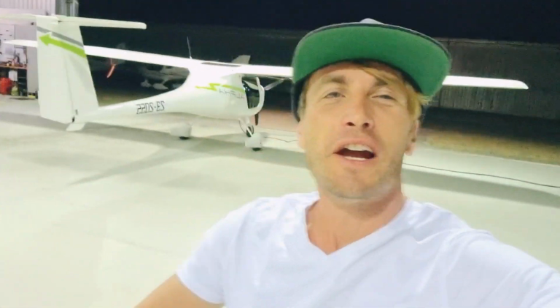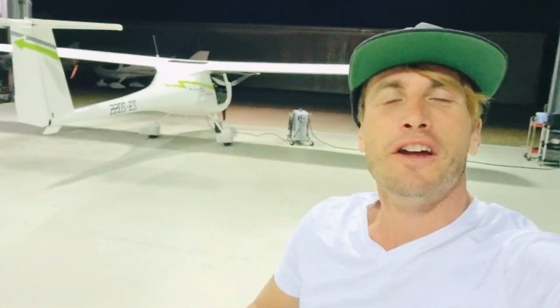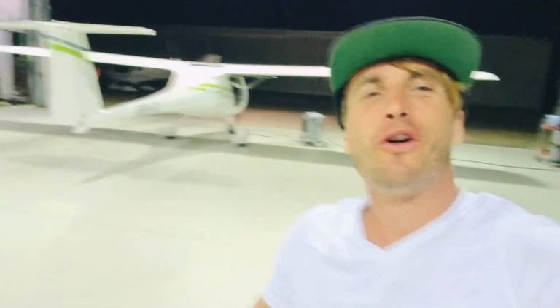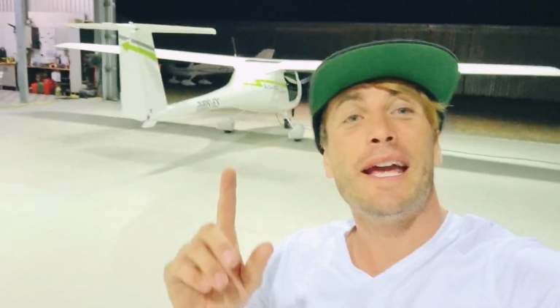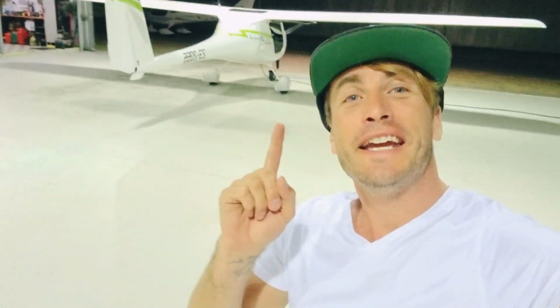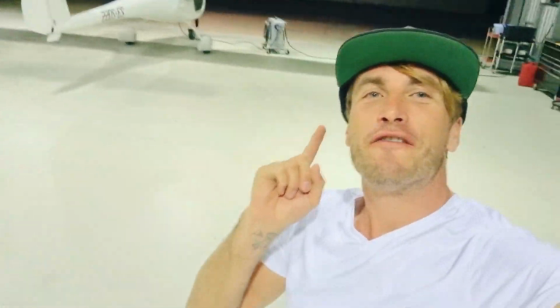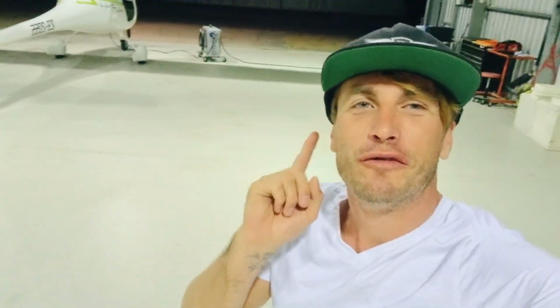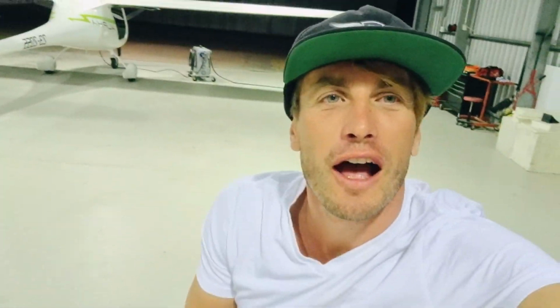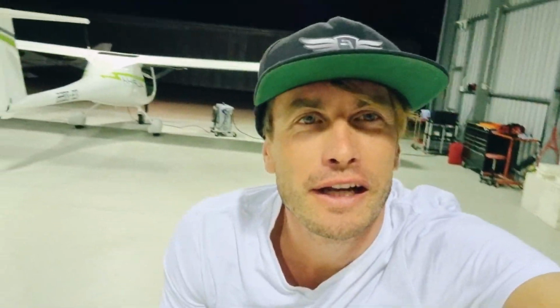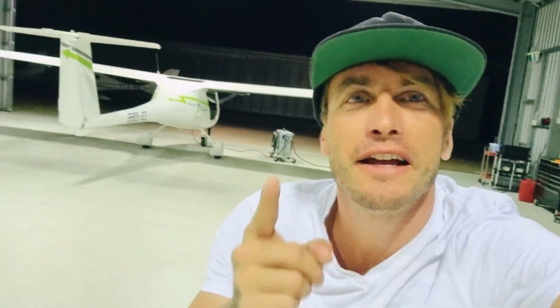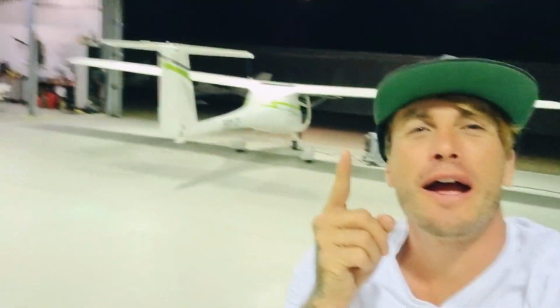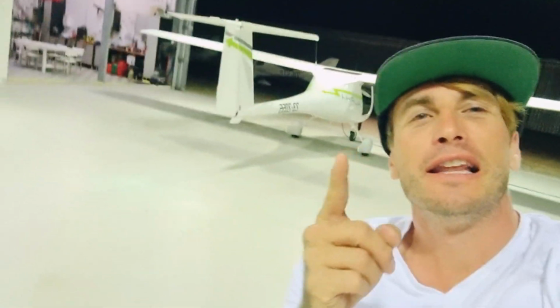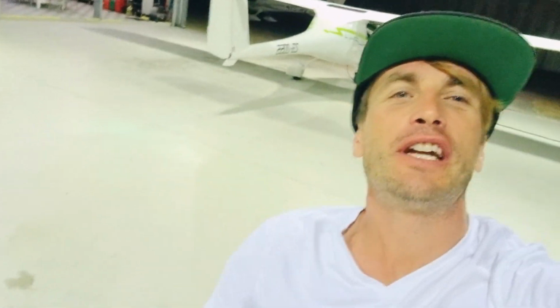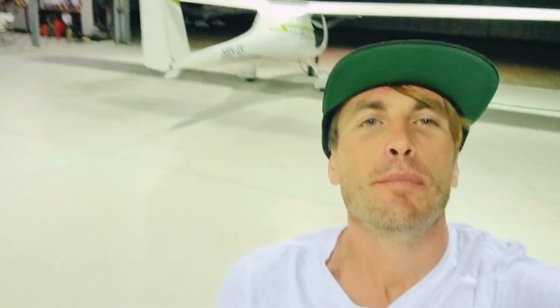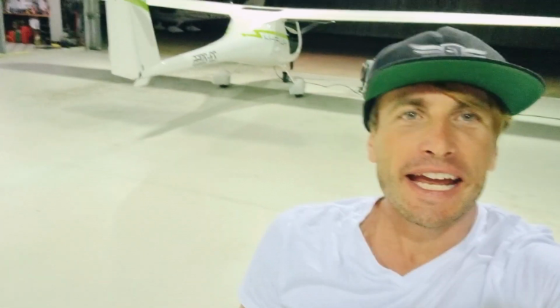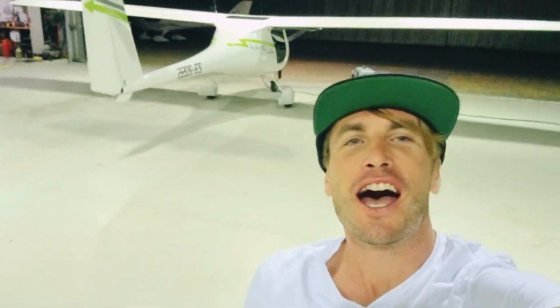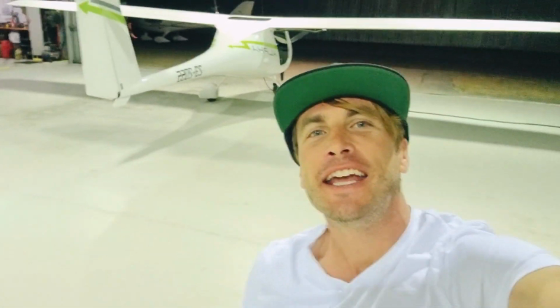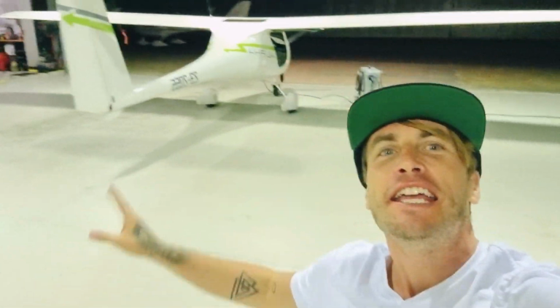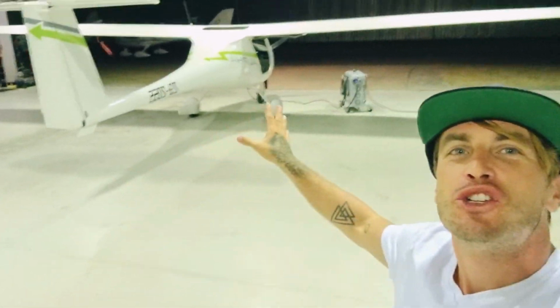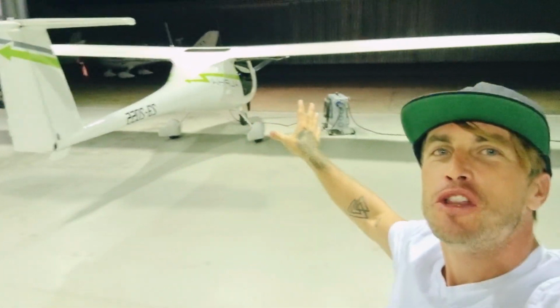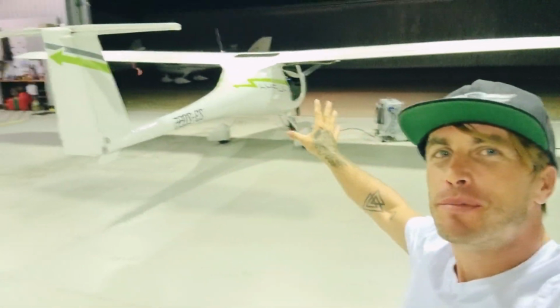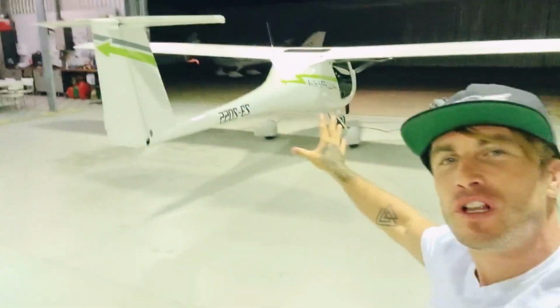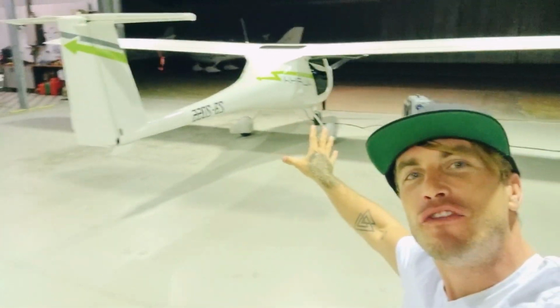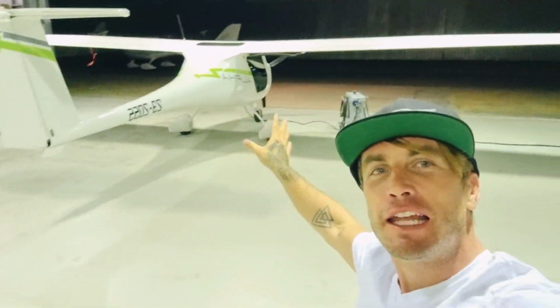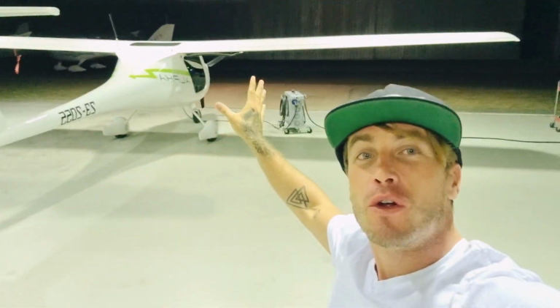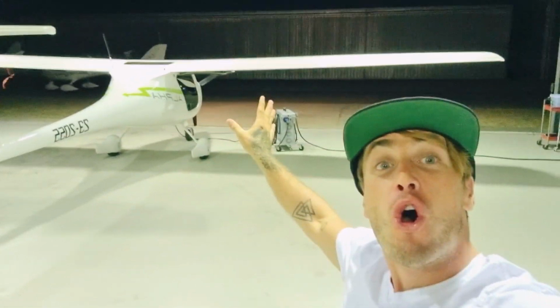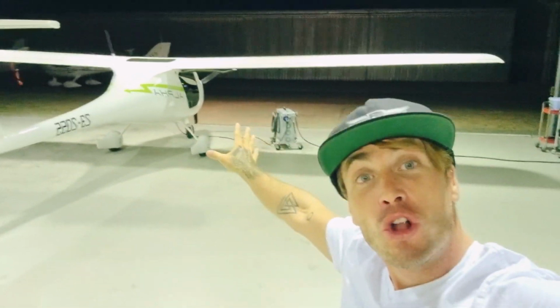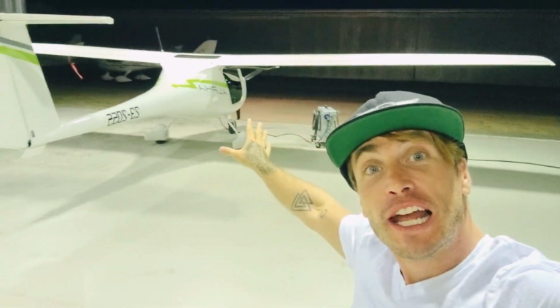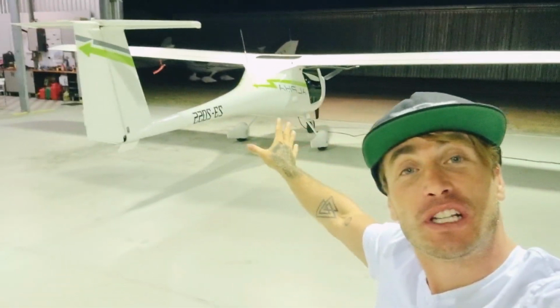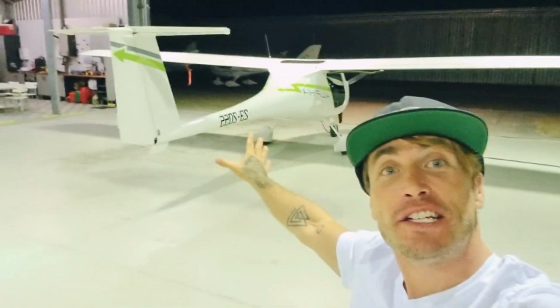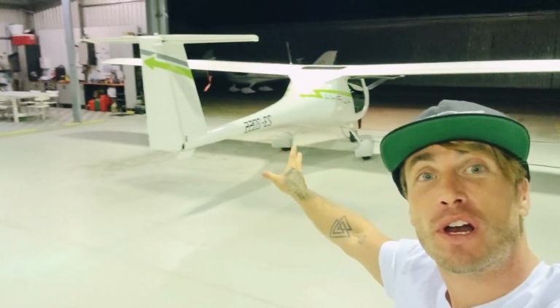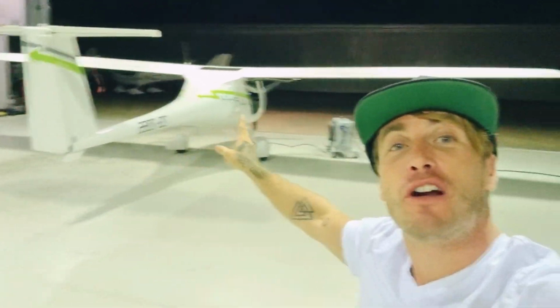G'day world, I'm Coram E from Fly on E — that electric plane guy — here to show you the Pipistrel Alpha Electro all-electric light sport aircraft.